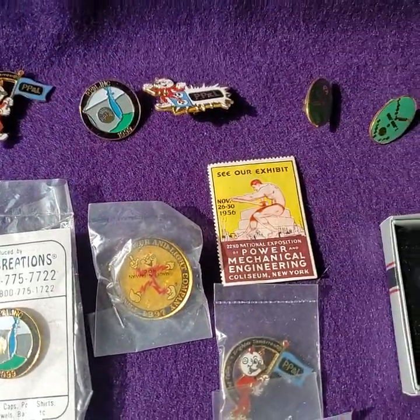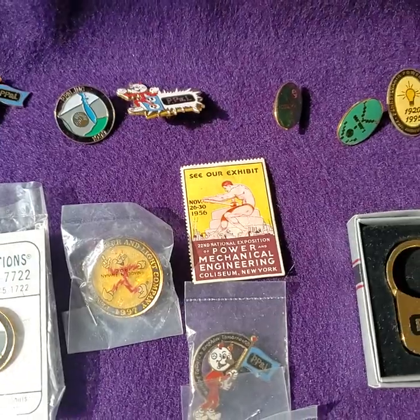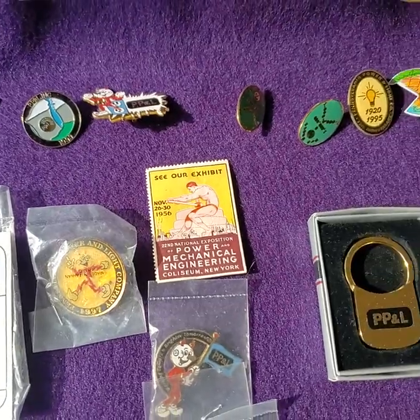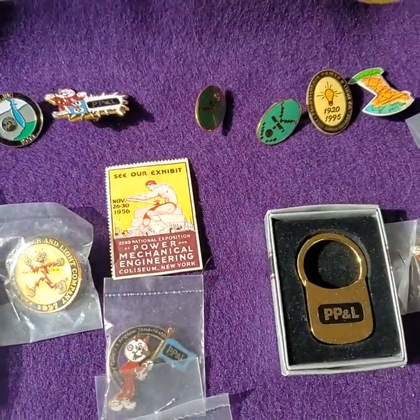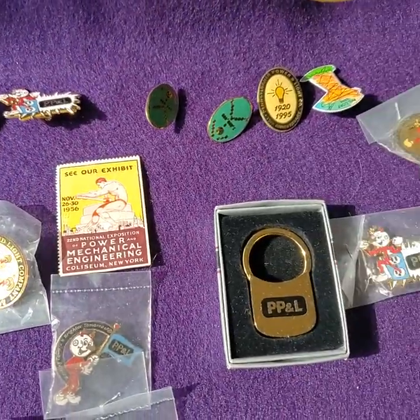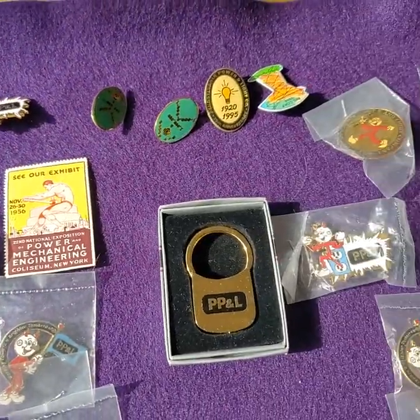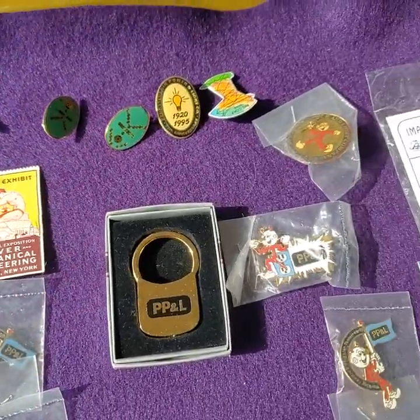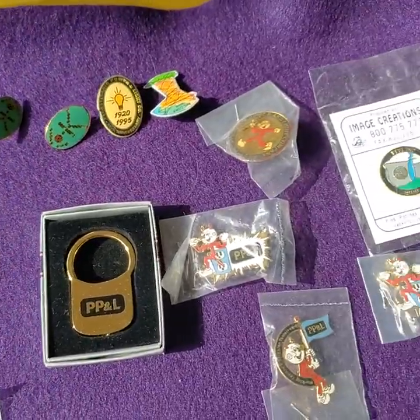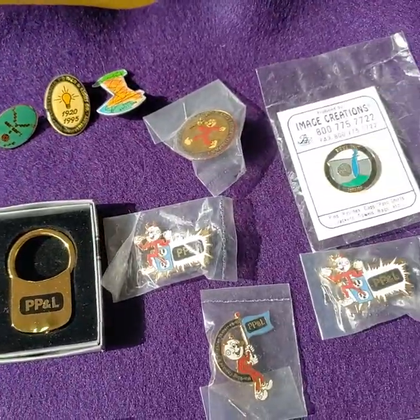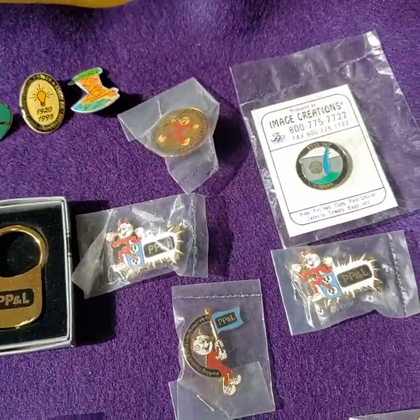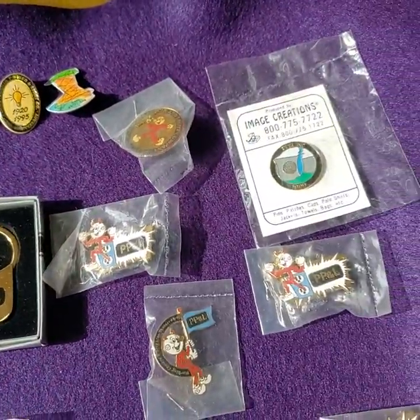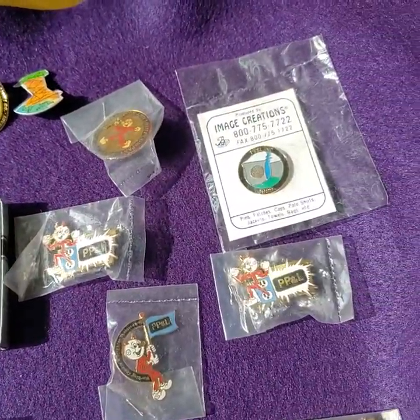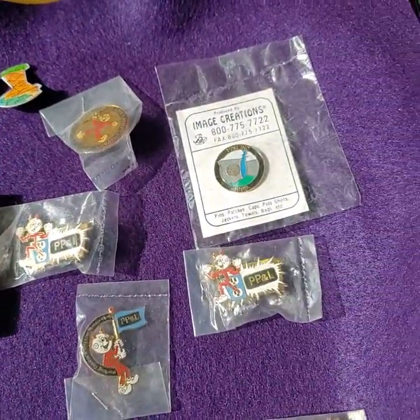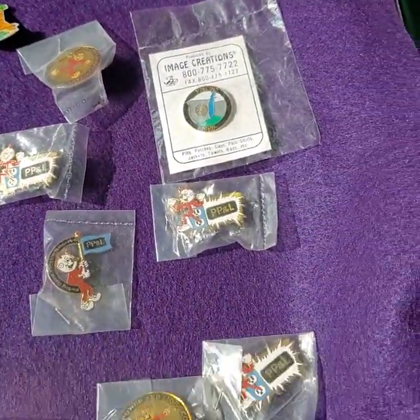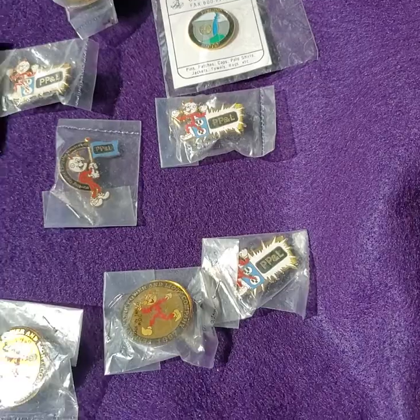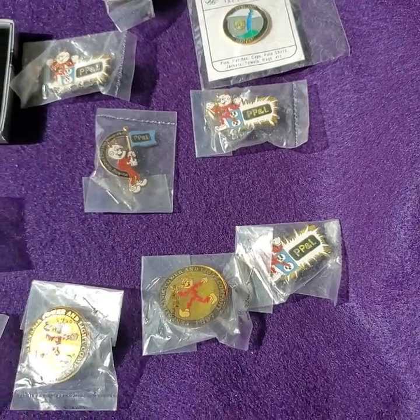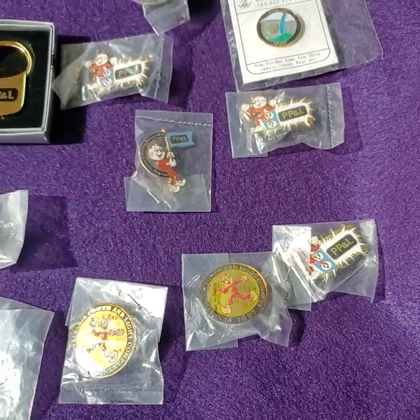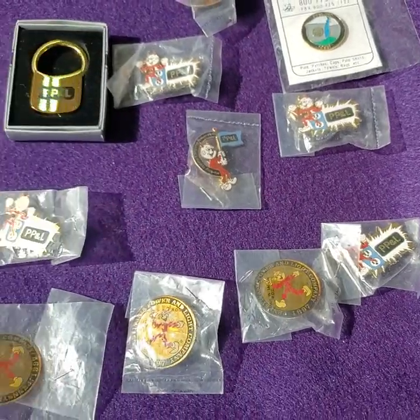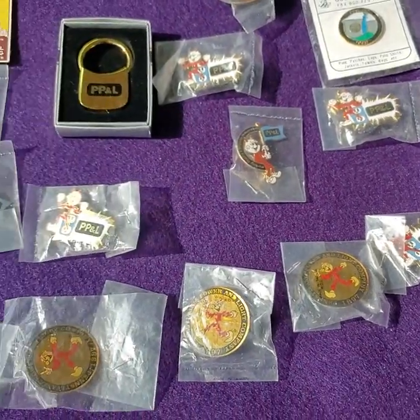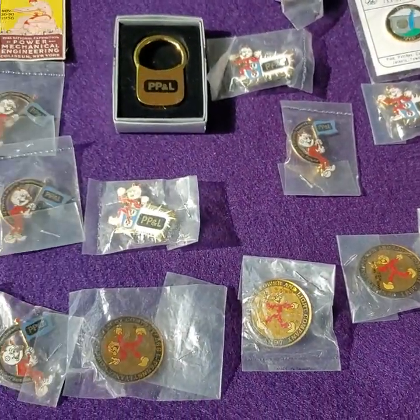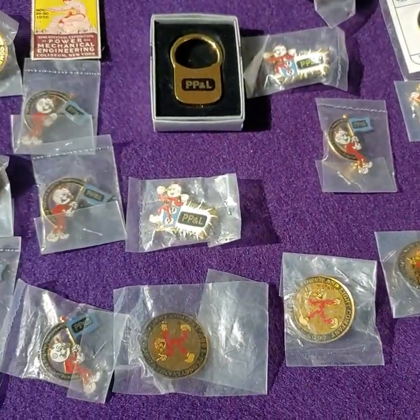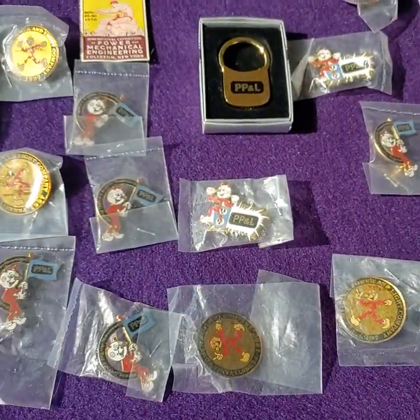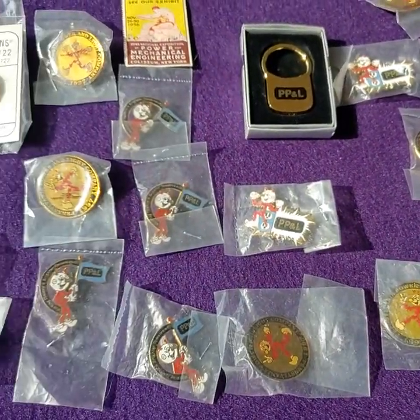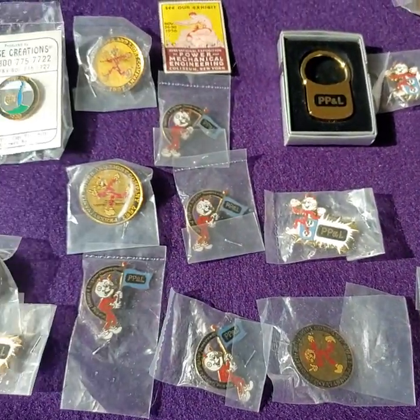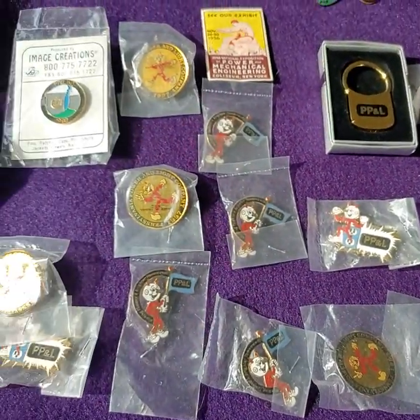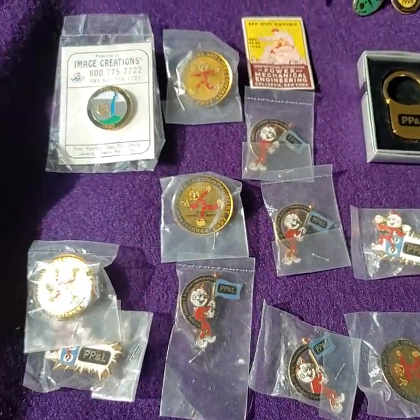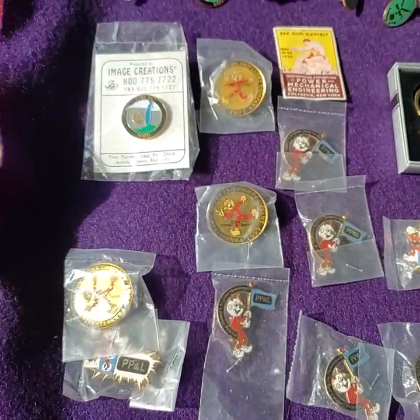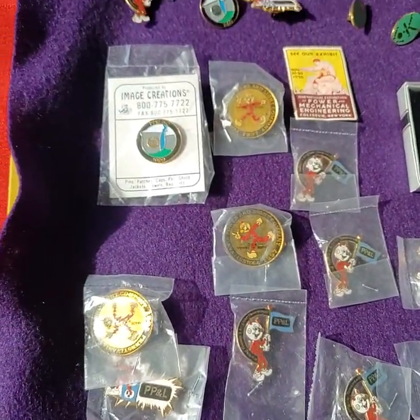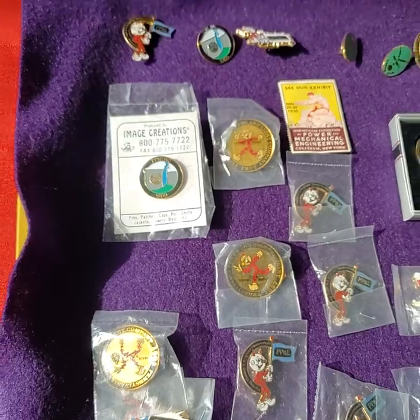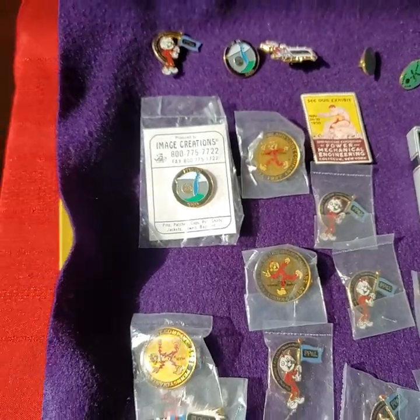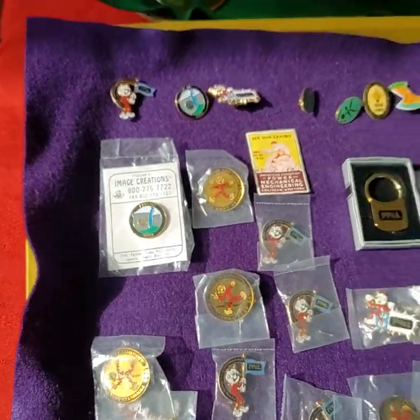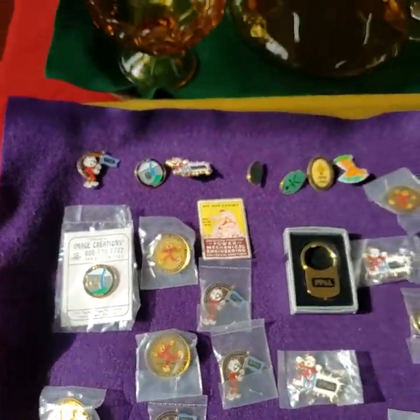All the PP&L buttons — wow, folks, that's quite a lot. Vintage PP&L buttons, all for one price.